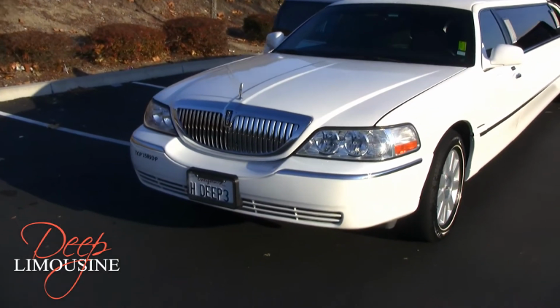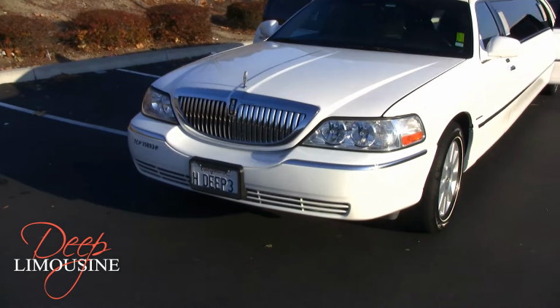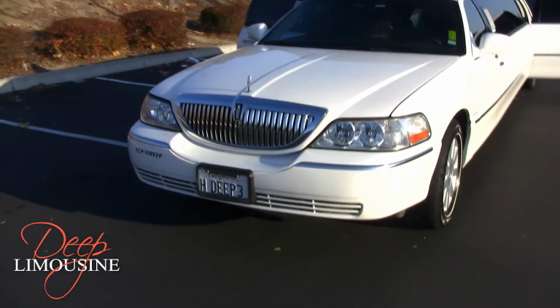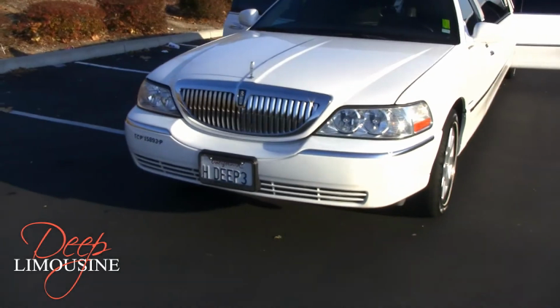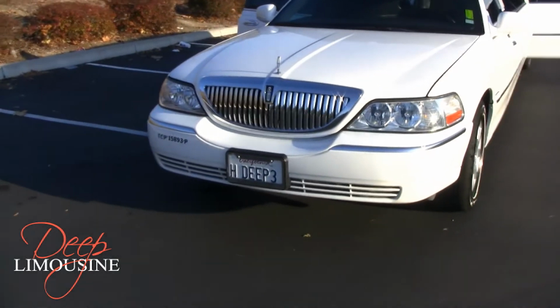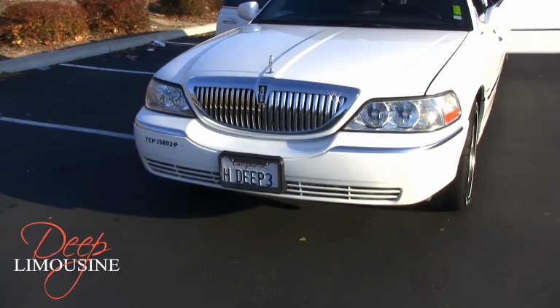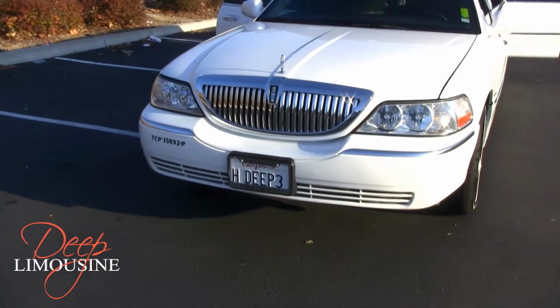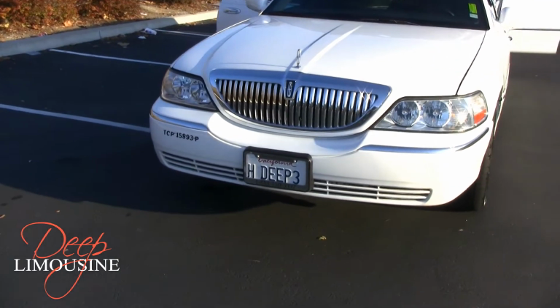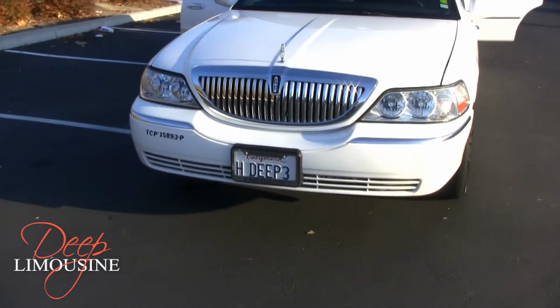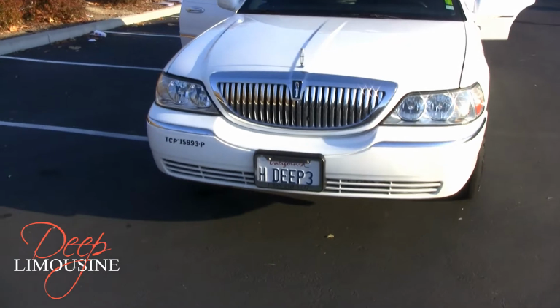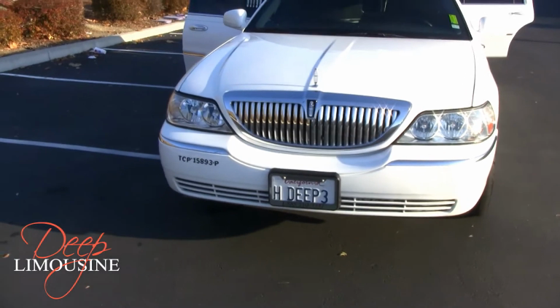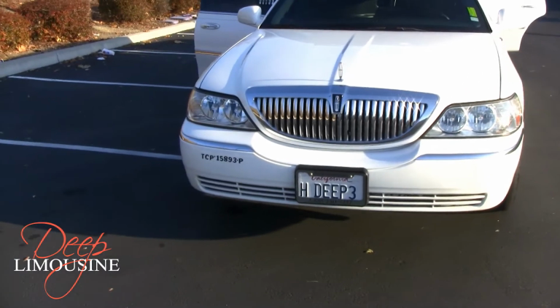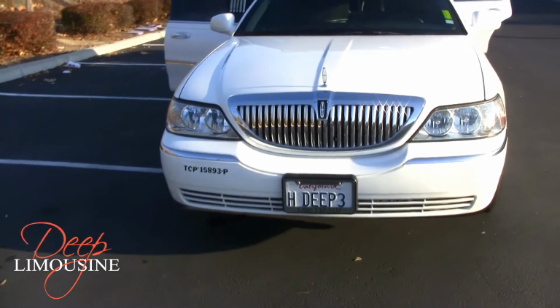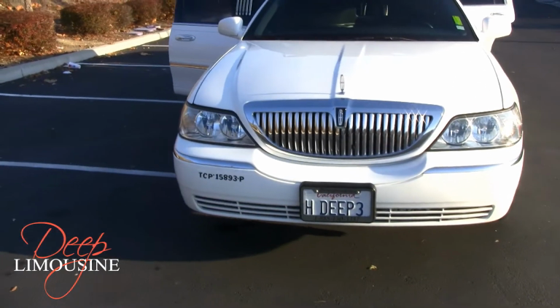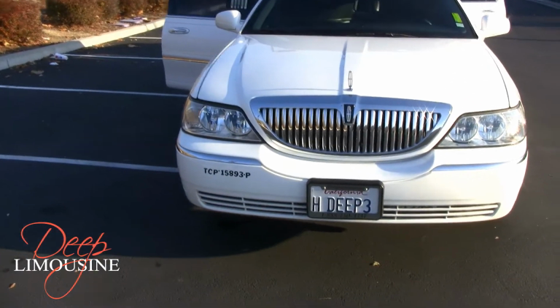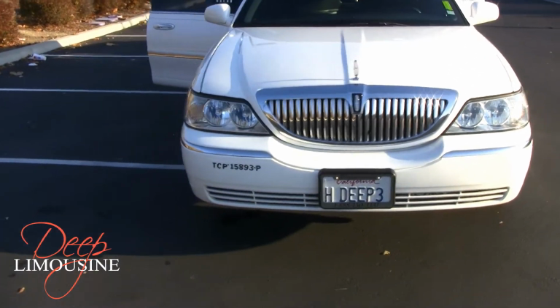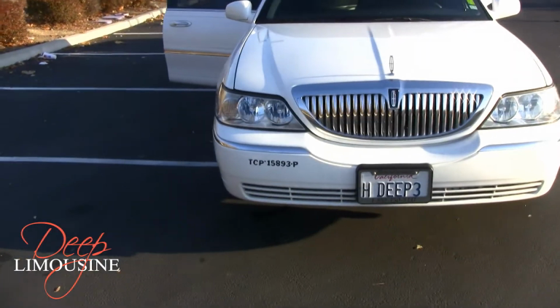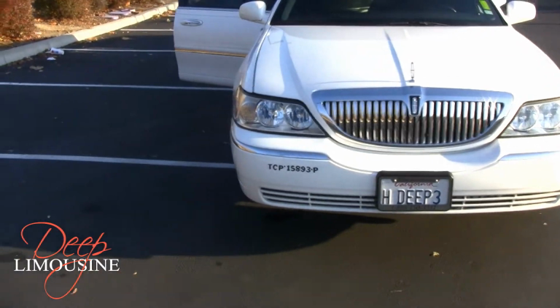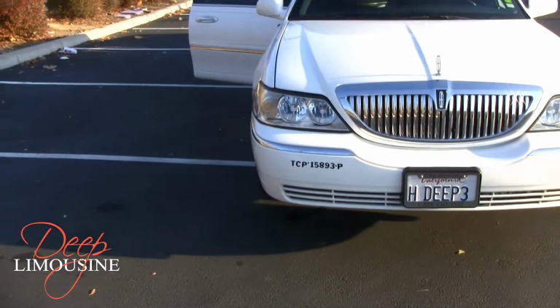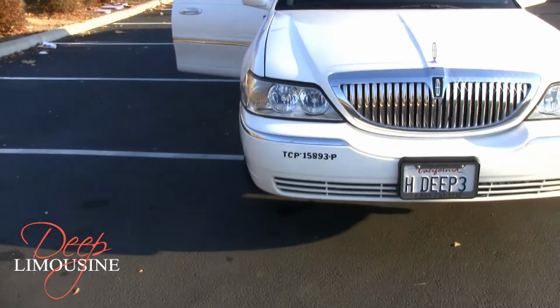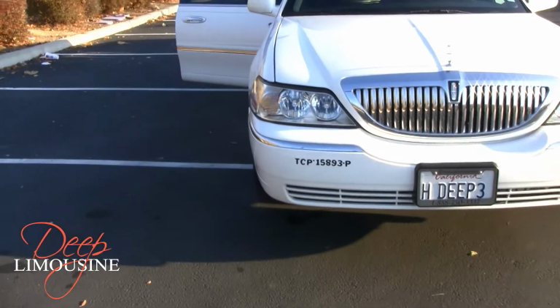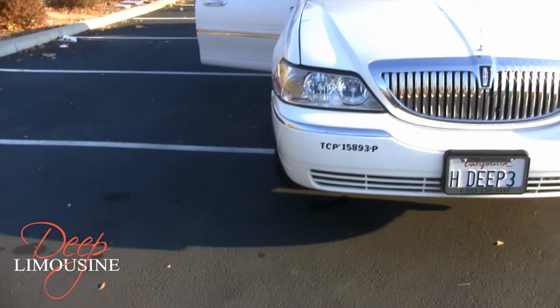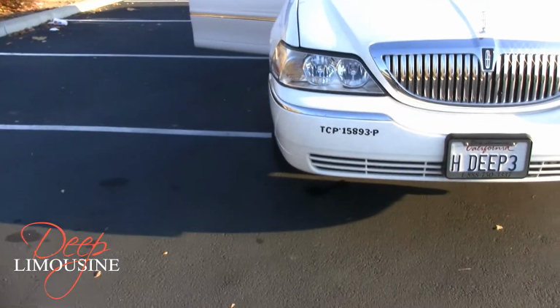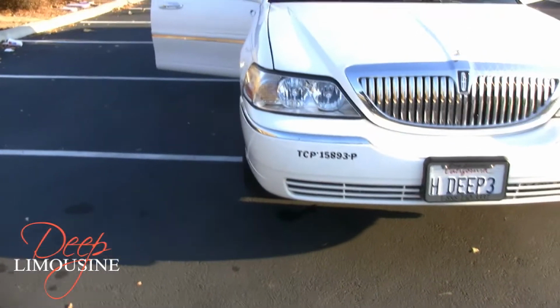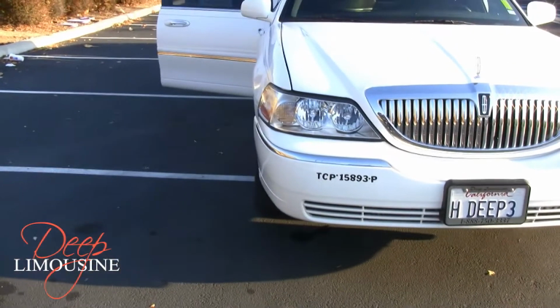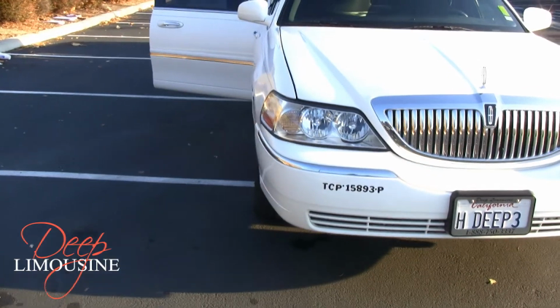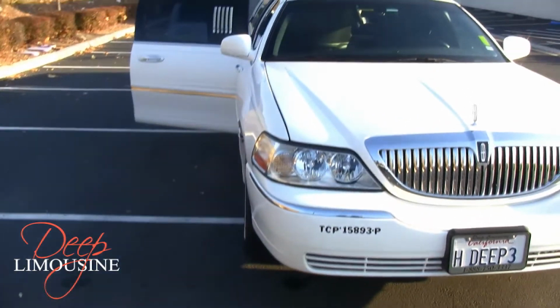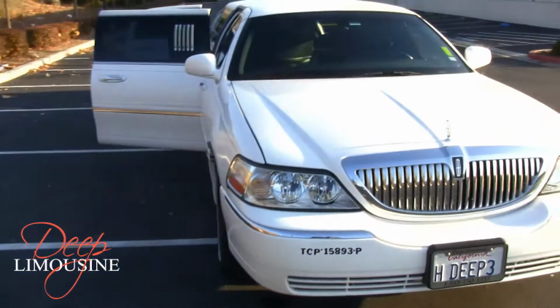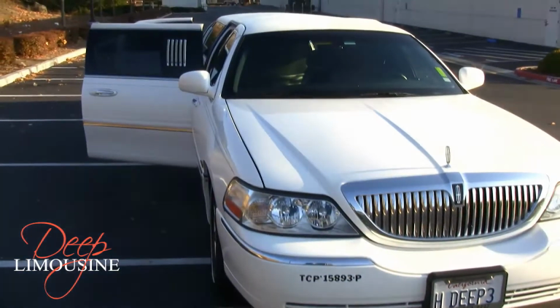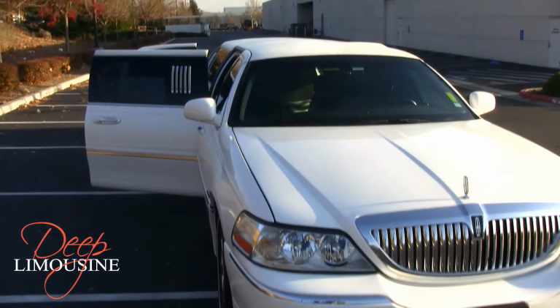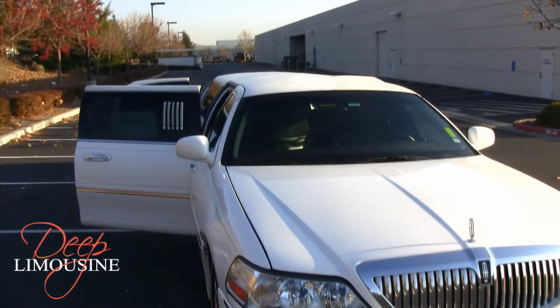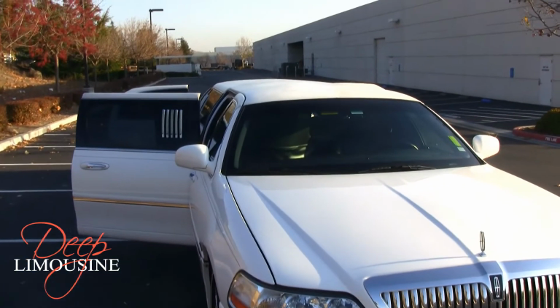Starting off with the front of the limousine, you can see we have a nice chrome grill. On the front bumper we also have our TCP permit, as well as the rest of our permits on the front windshield.